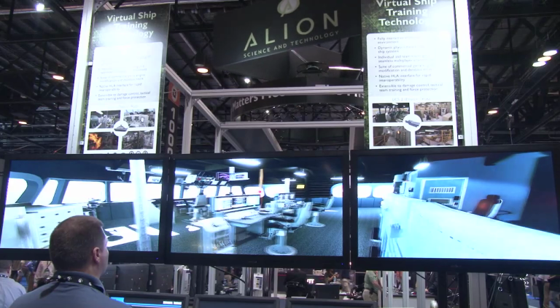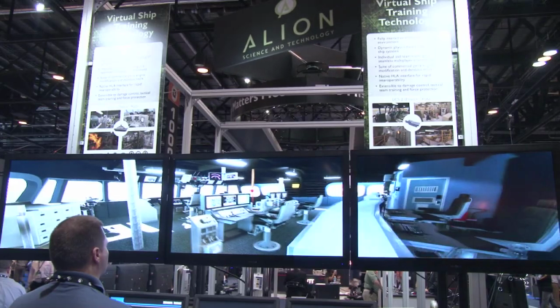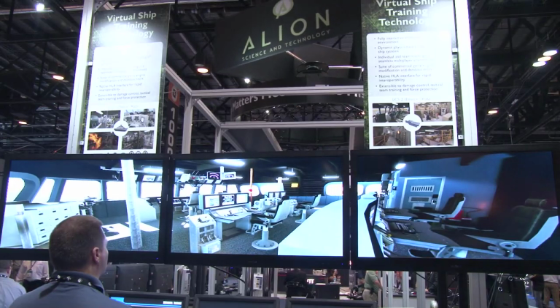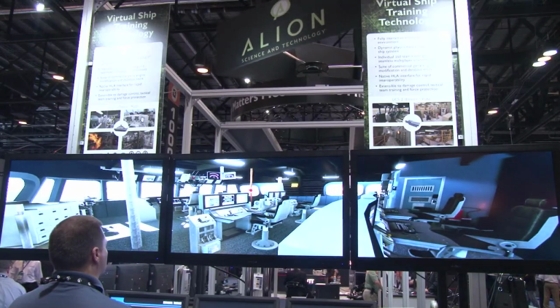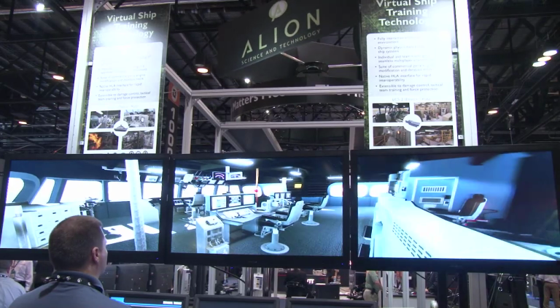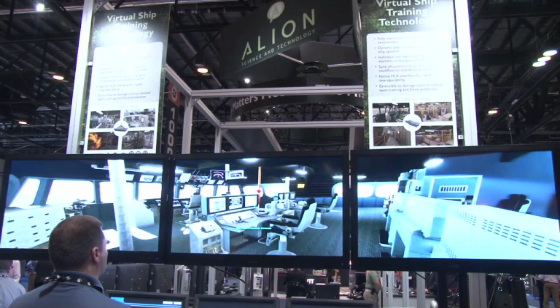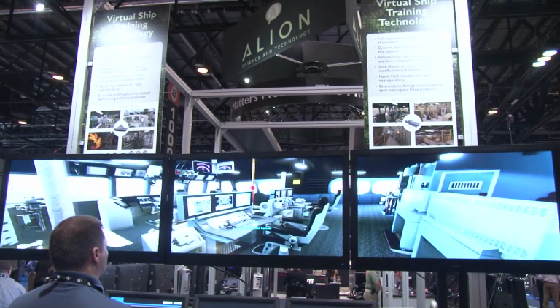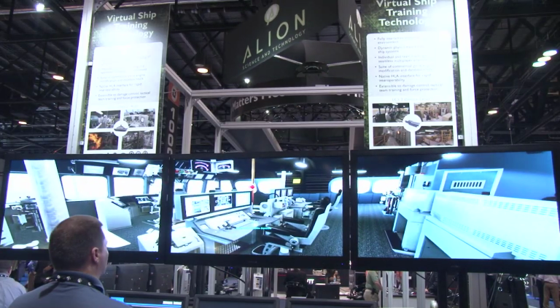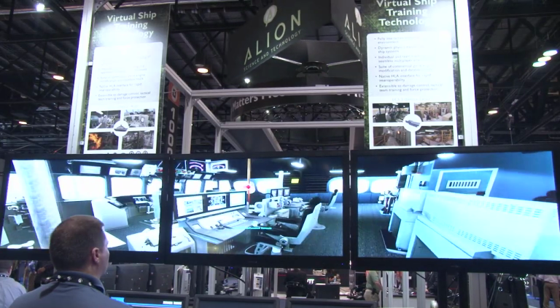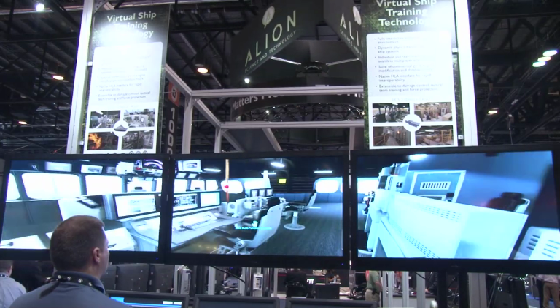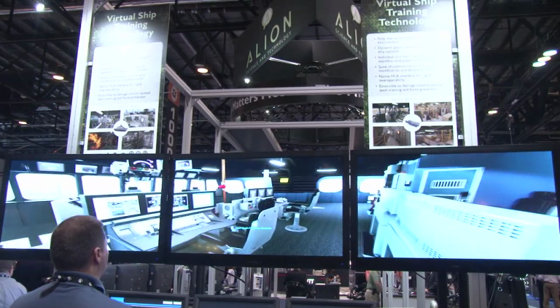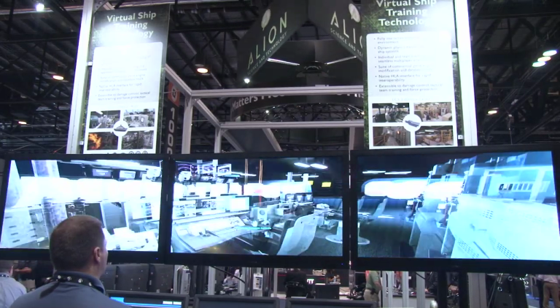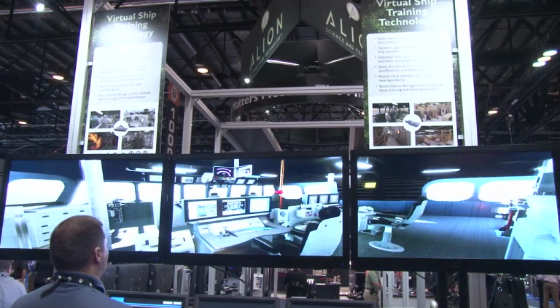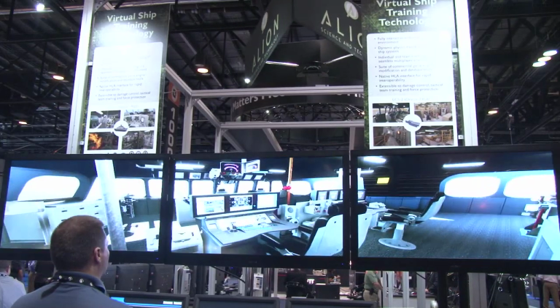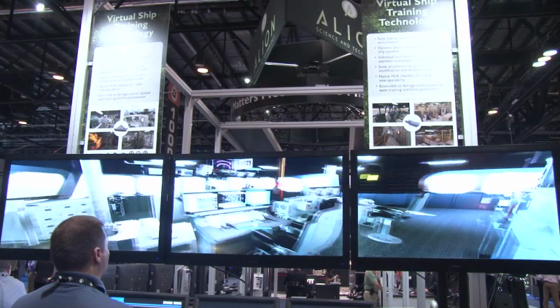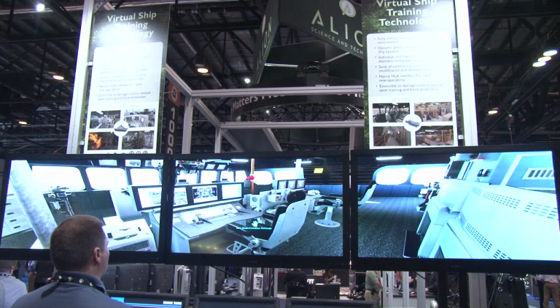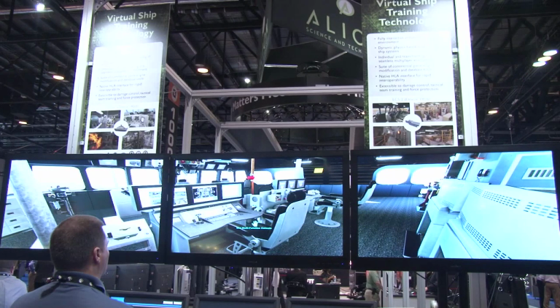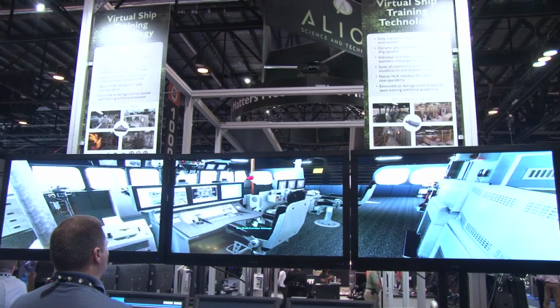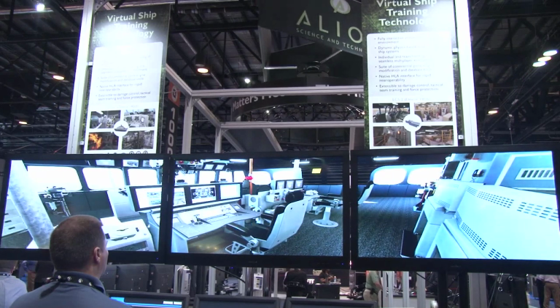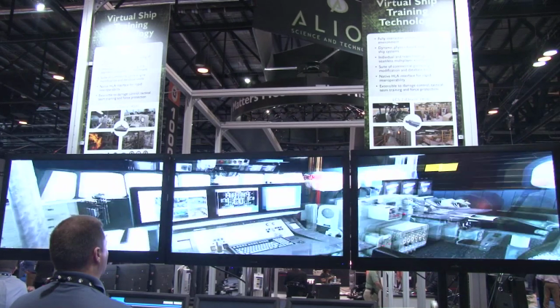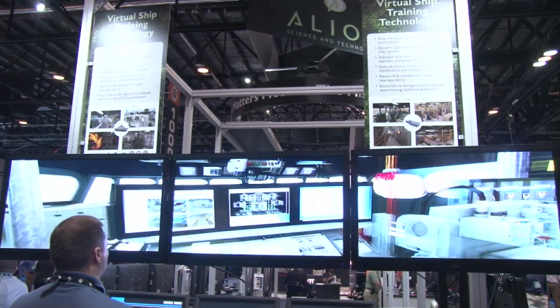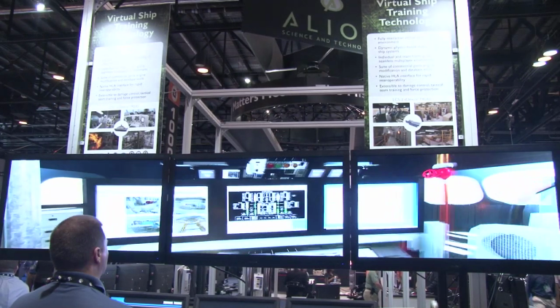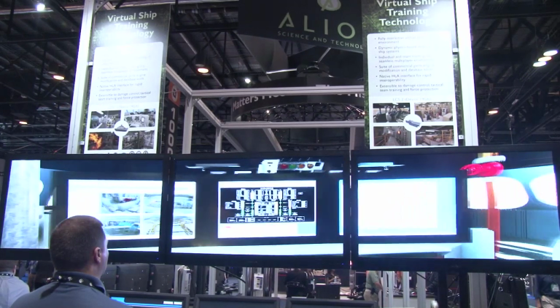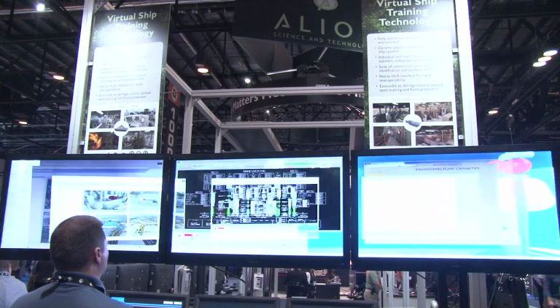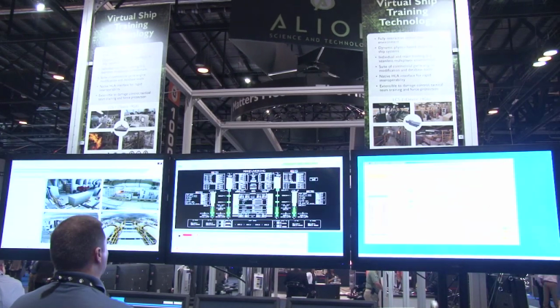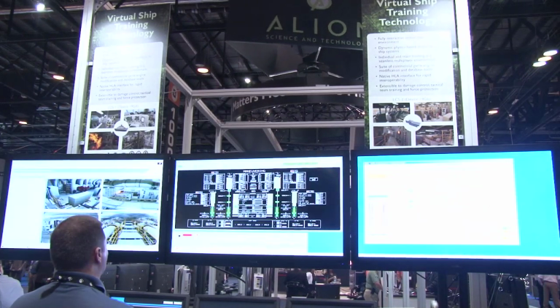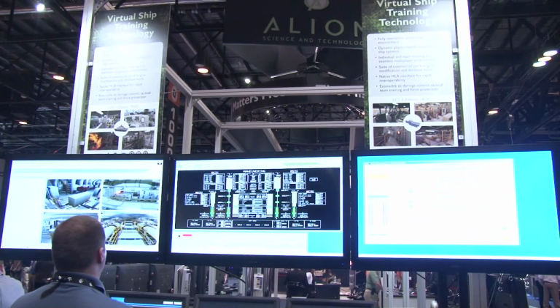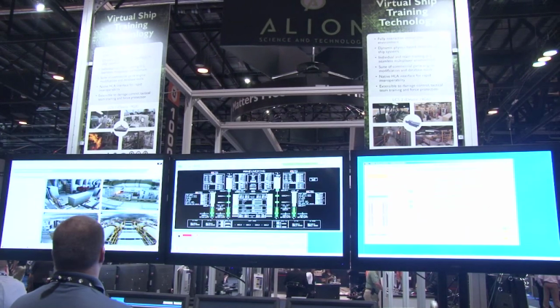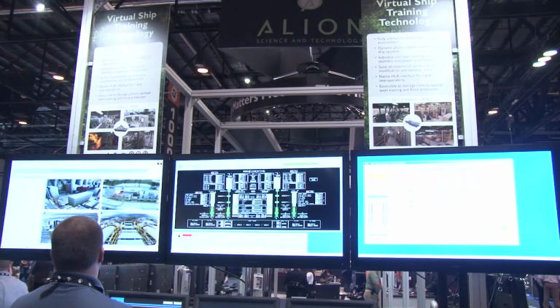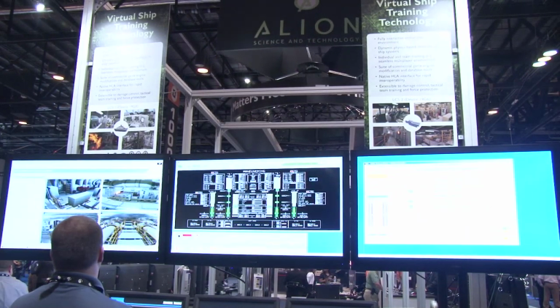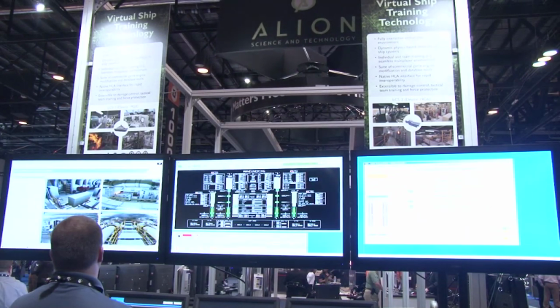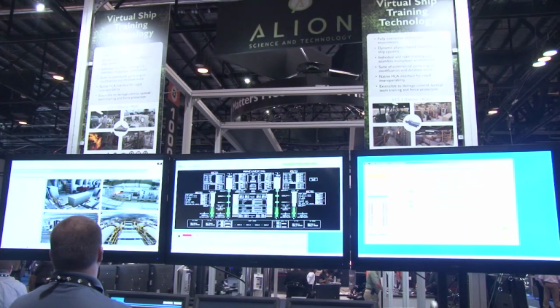We're here with Chris from Alliance Science and Technology. We noticed this virtual ship training technology. Chris, tell us a little bit about what we're seeing on the screen here. This is the Virtual Maintenance Performance Aid.